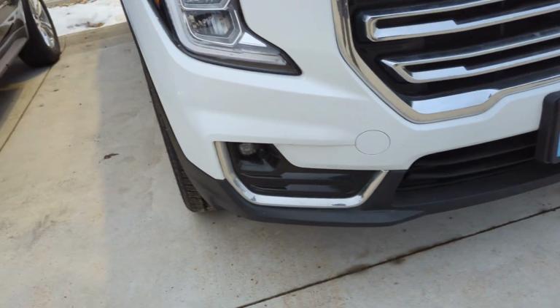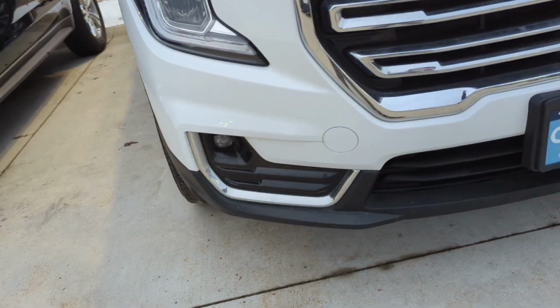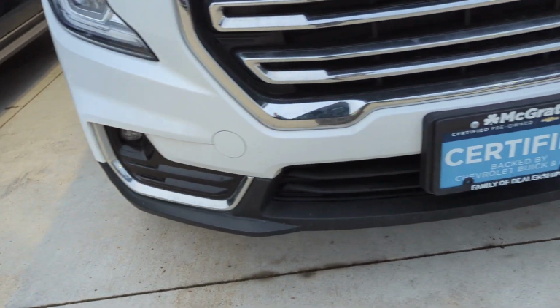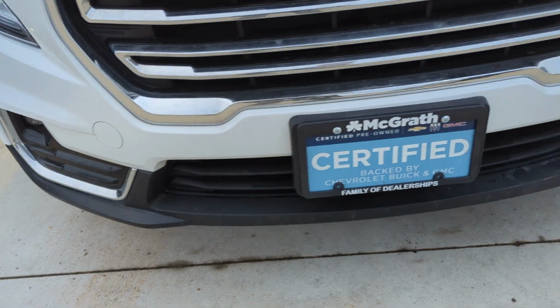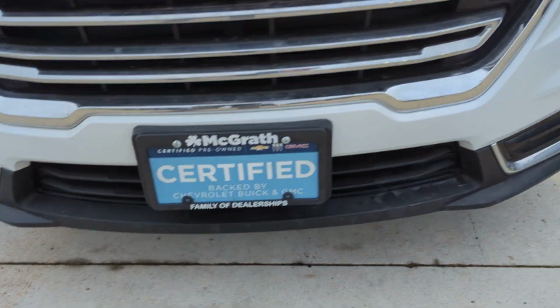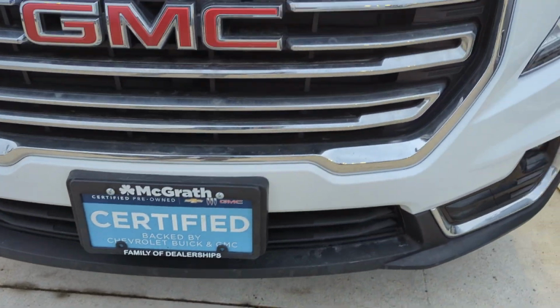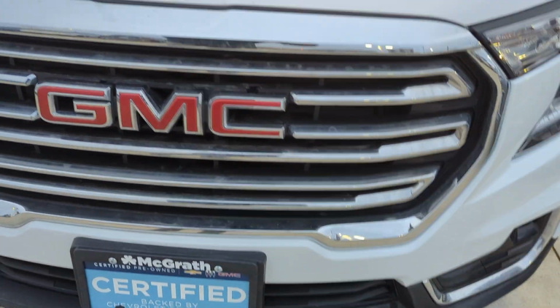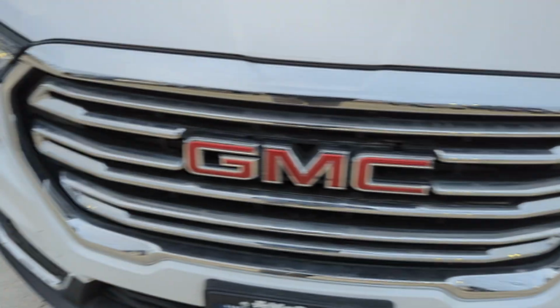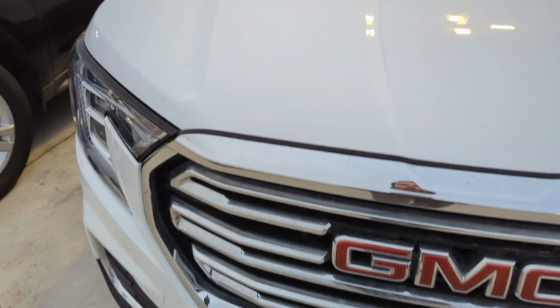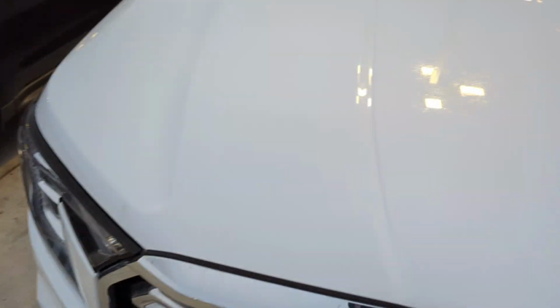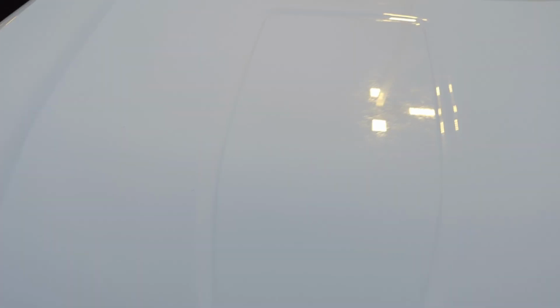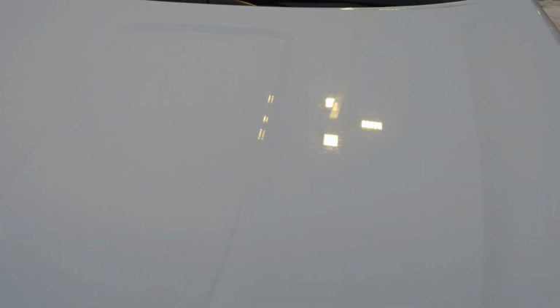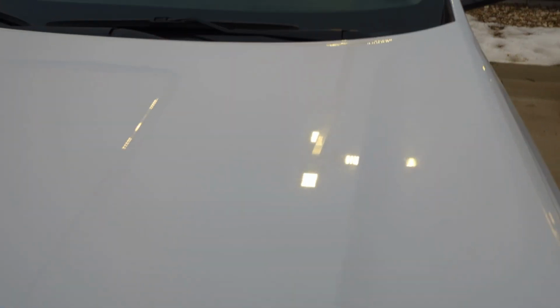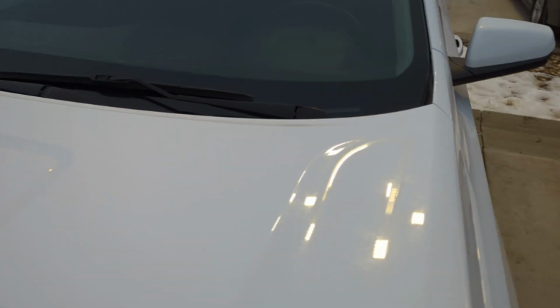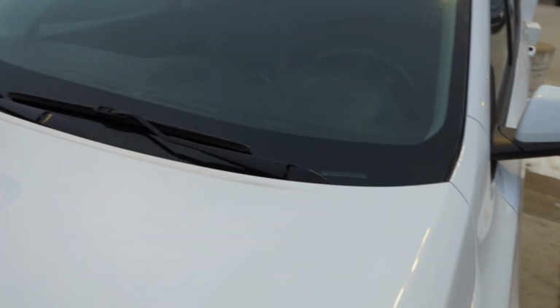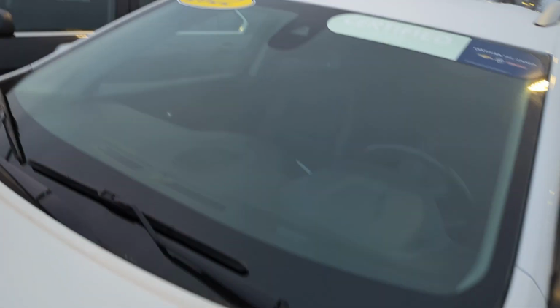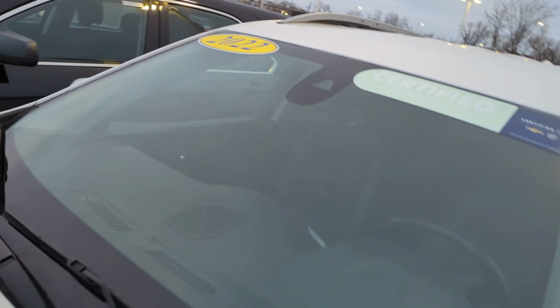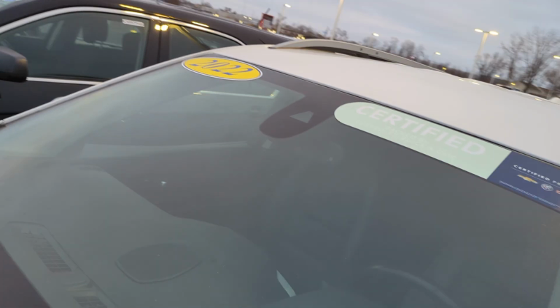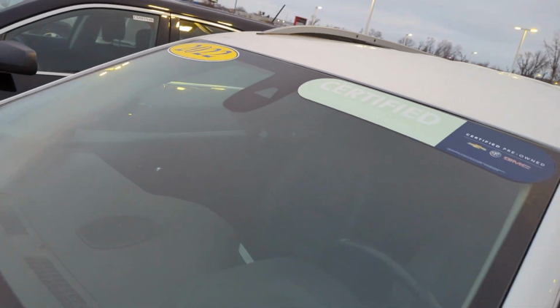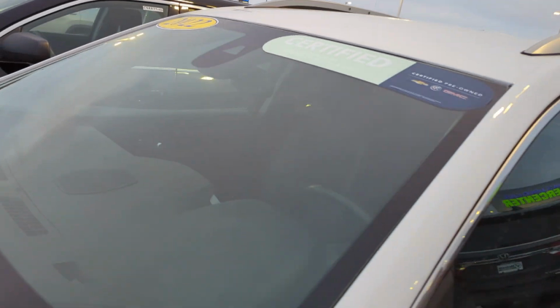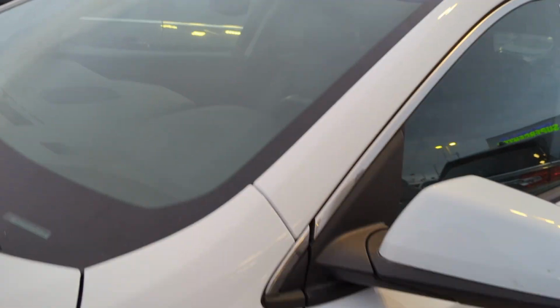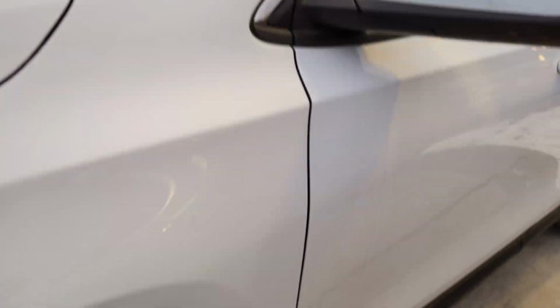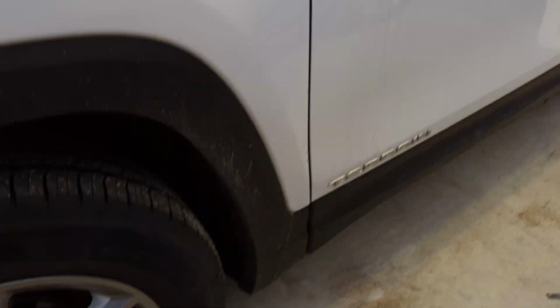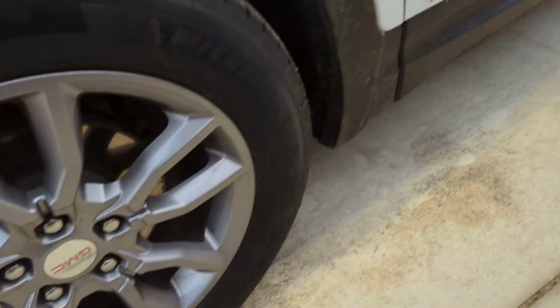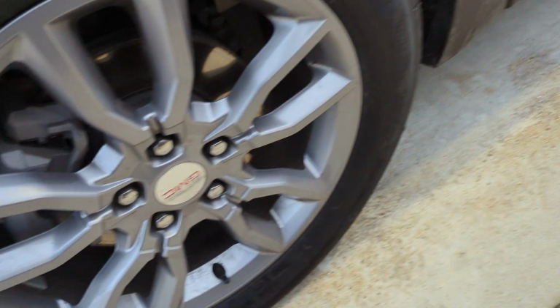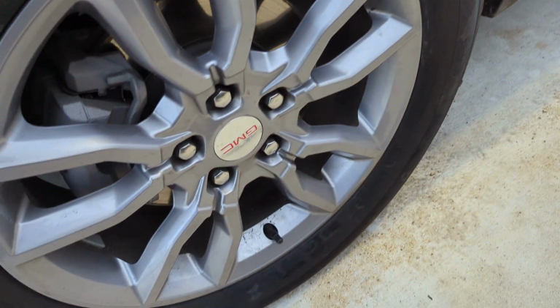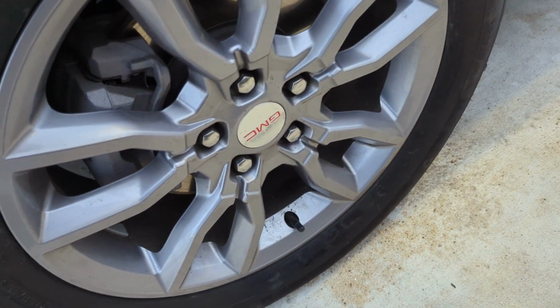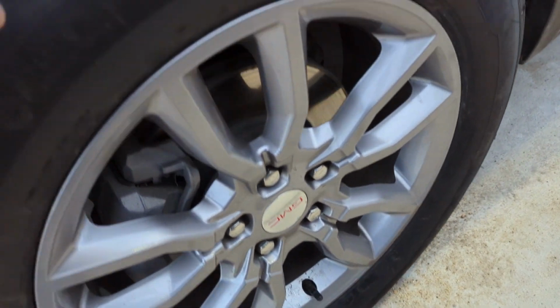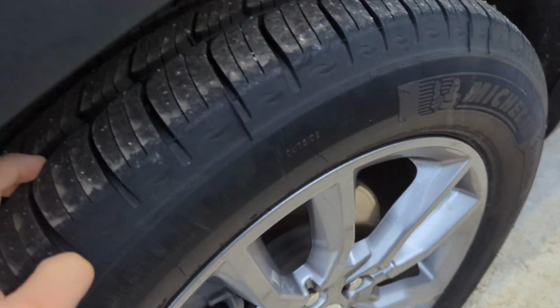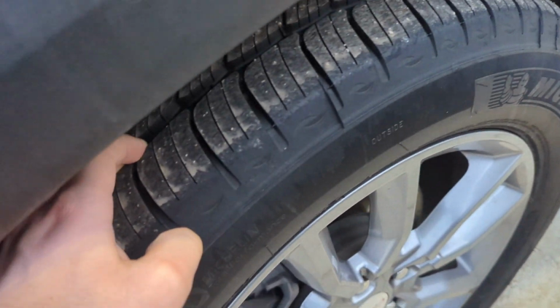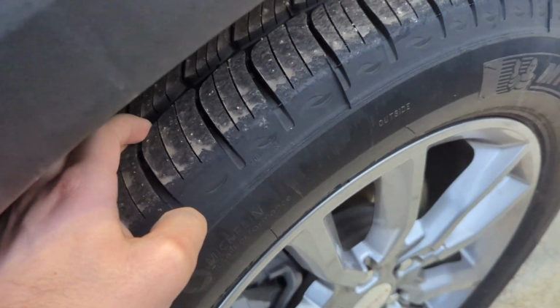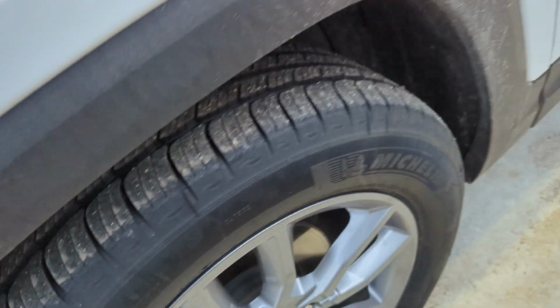We got the bumpers in really good shape as well as the grille. Hood's in good condition as well. No chips or cracks in the windshield. Got a really good looking set of wheels on here, and a ton of tread left on the tires.